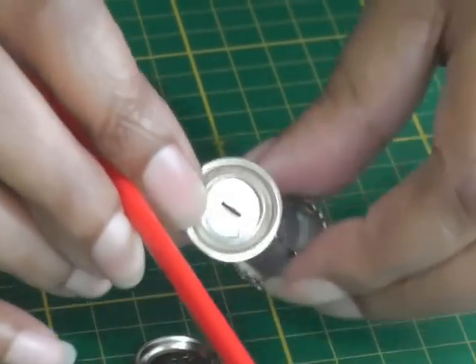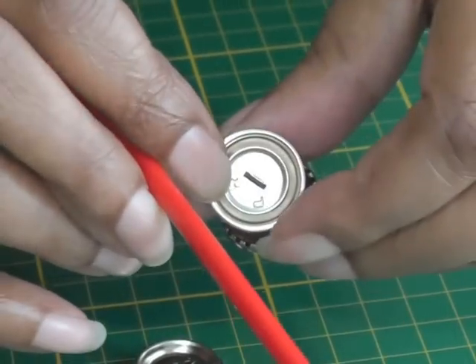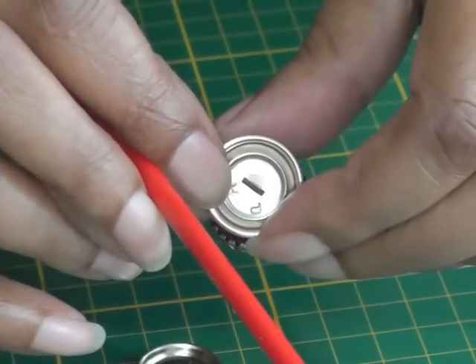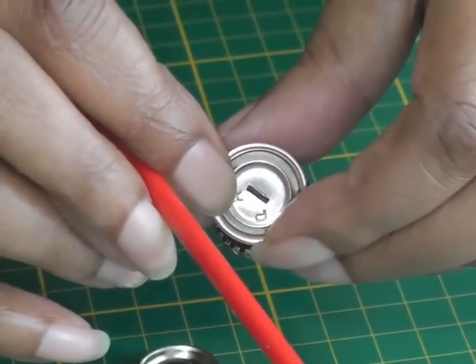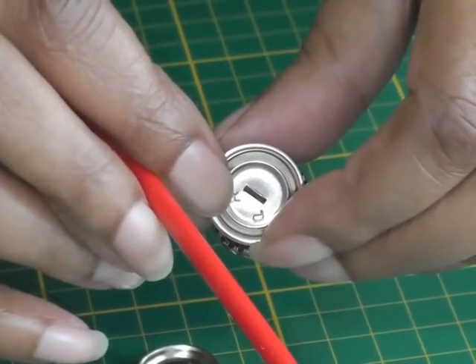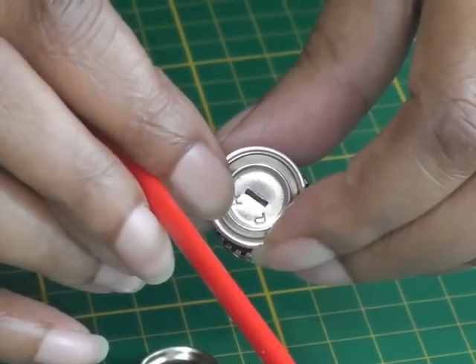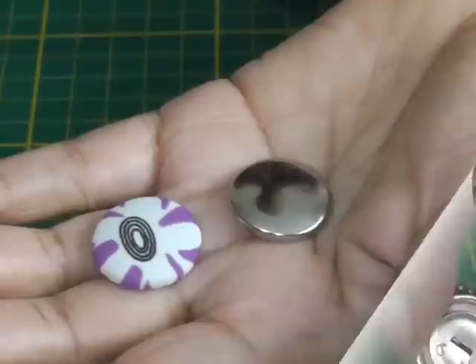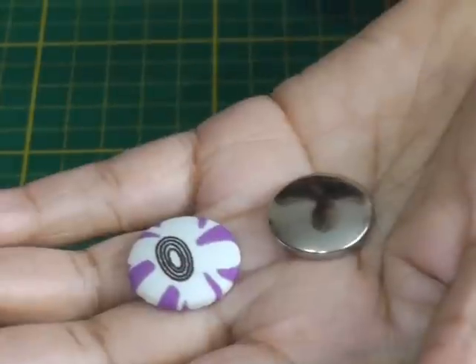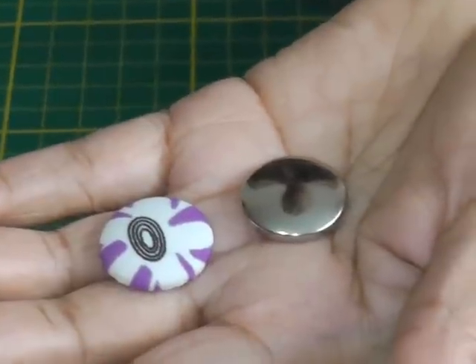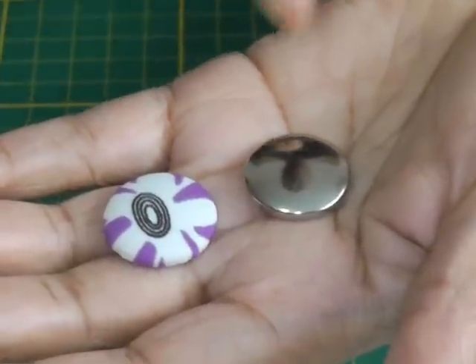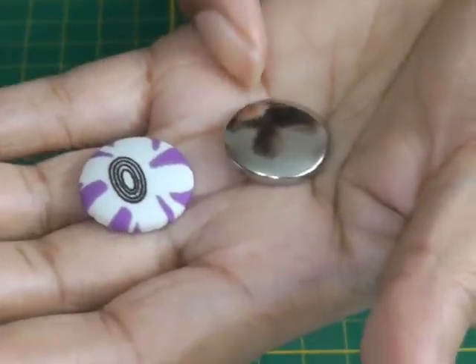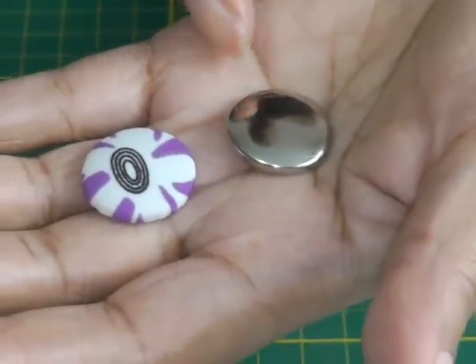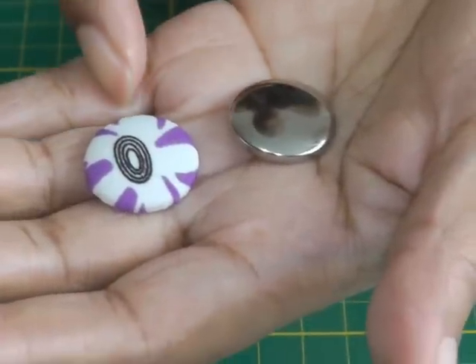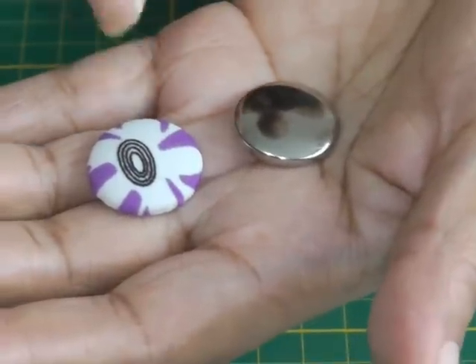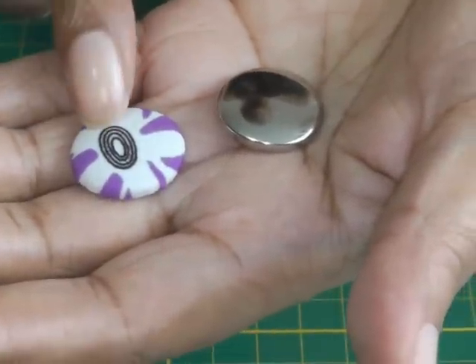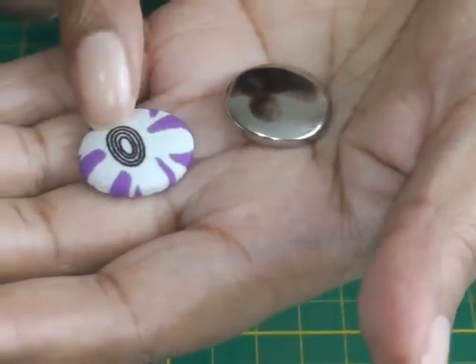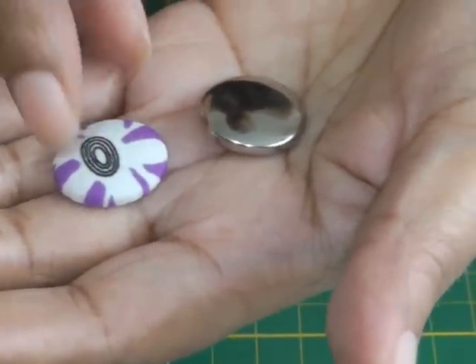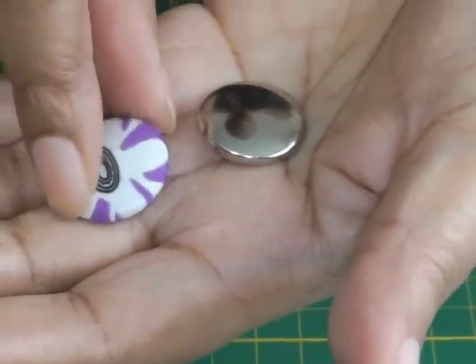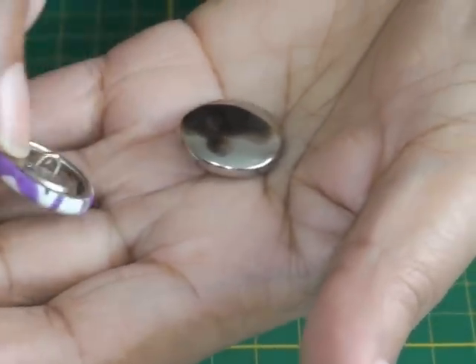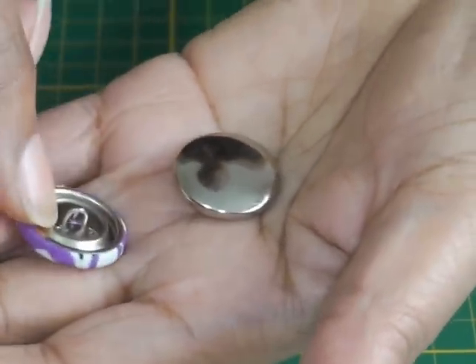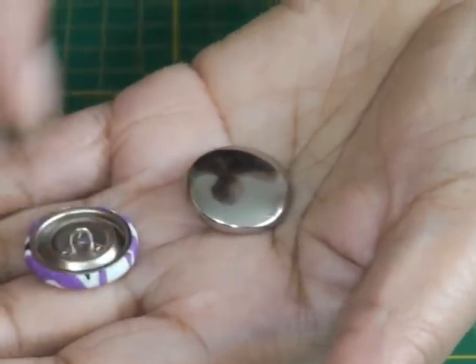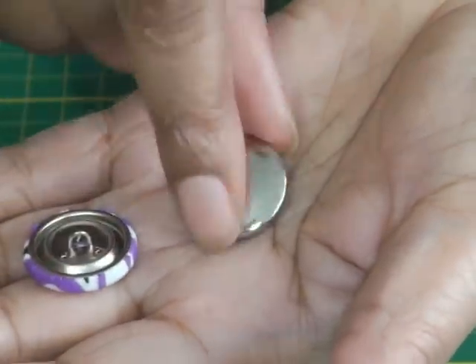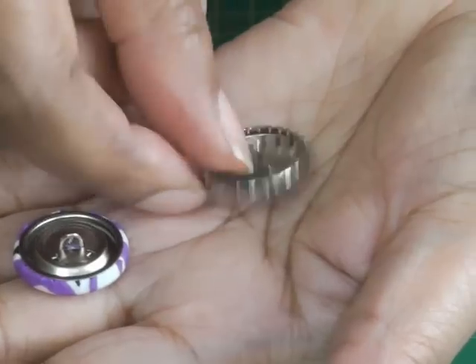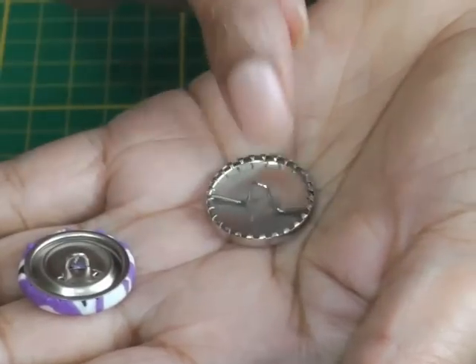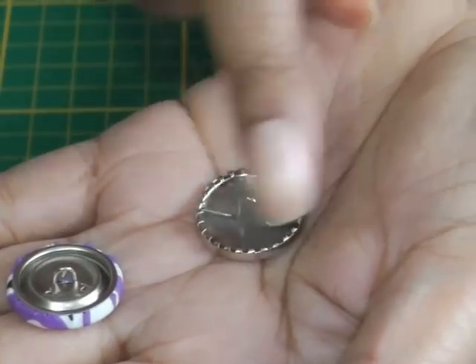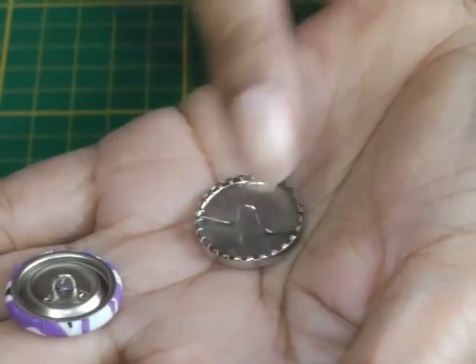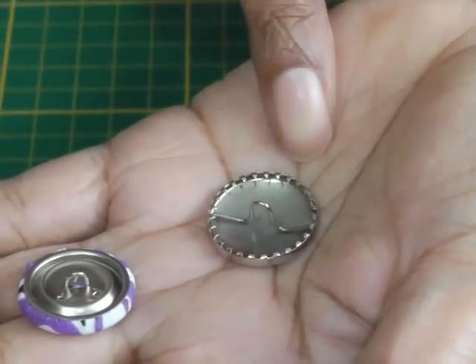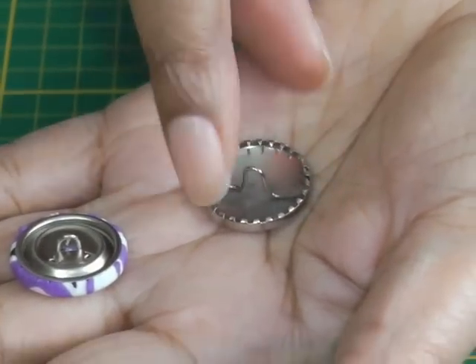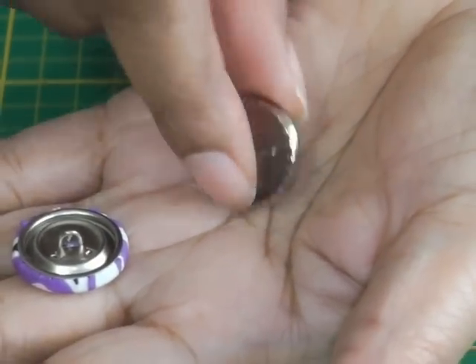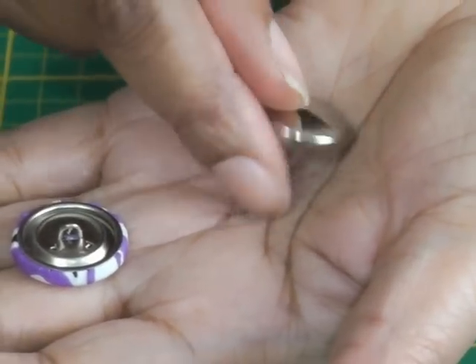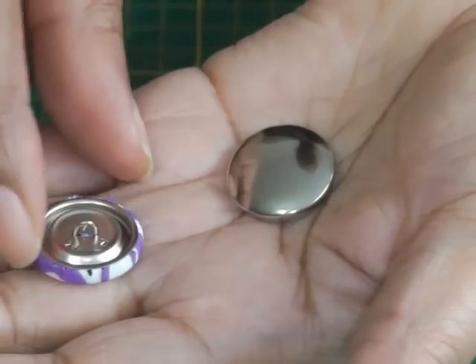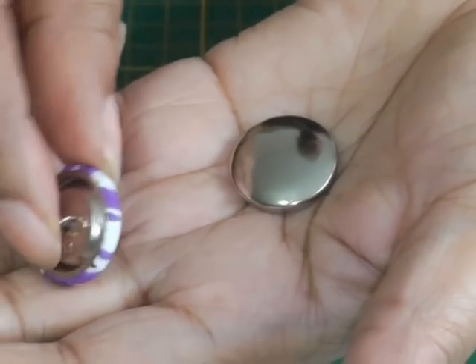In order to keep that covered, it has a back which snaps into place once the button is covered. Here we have the covered button before and after — covered in my fashion fabric. Now I'm going to demonstrate how you cover your button.